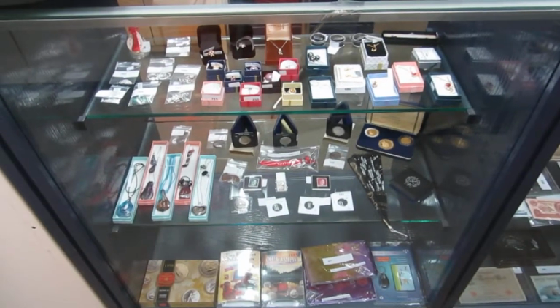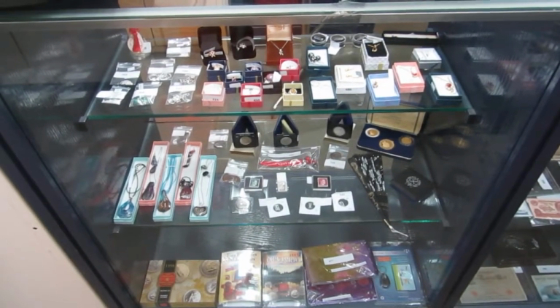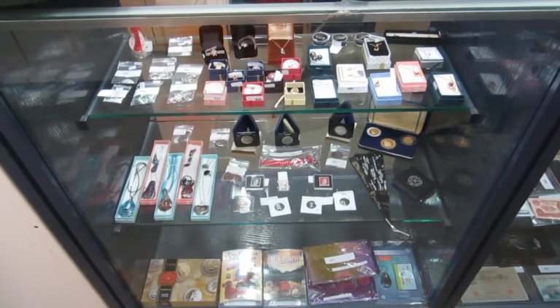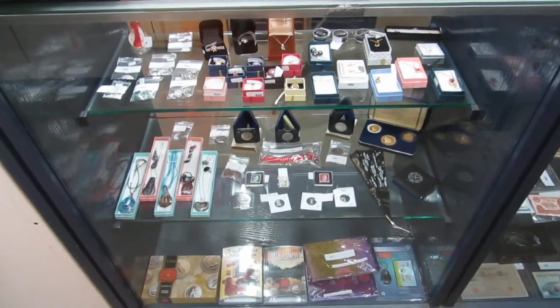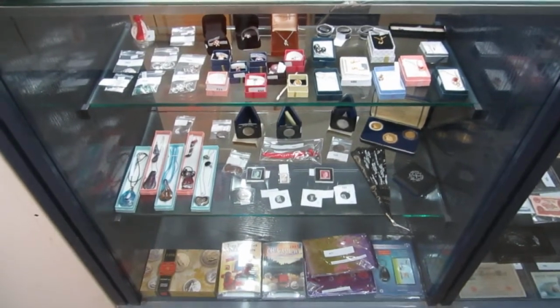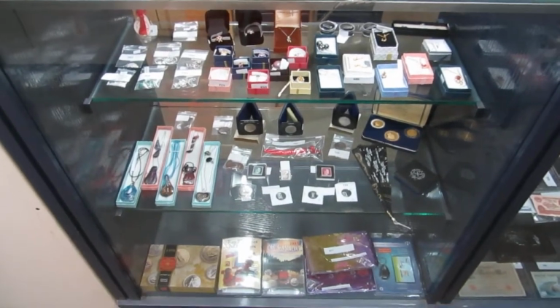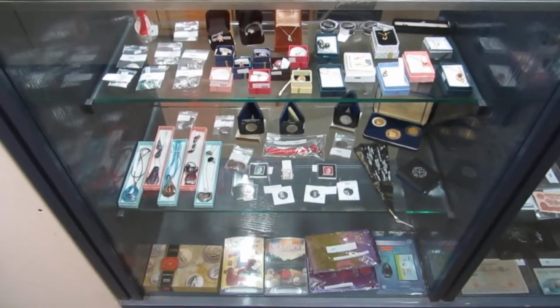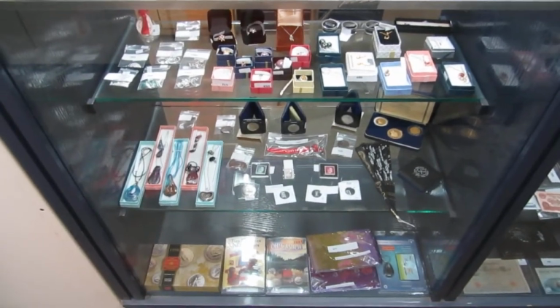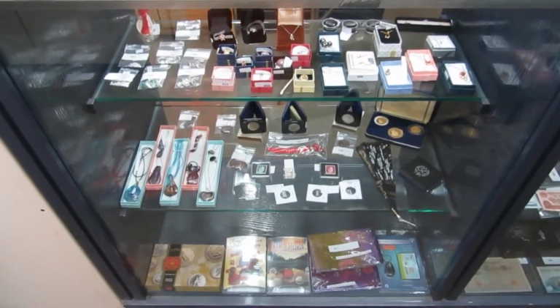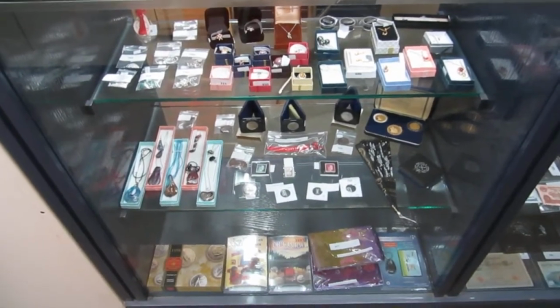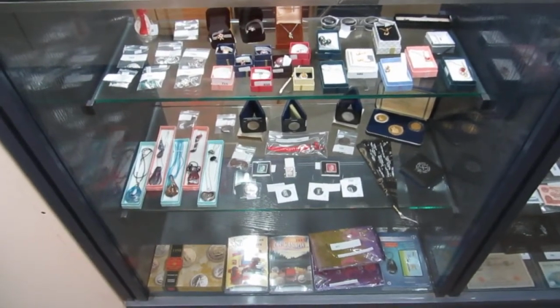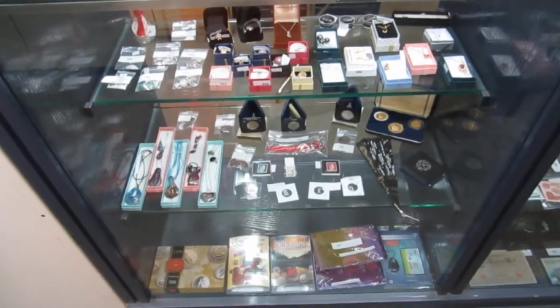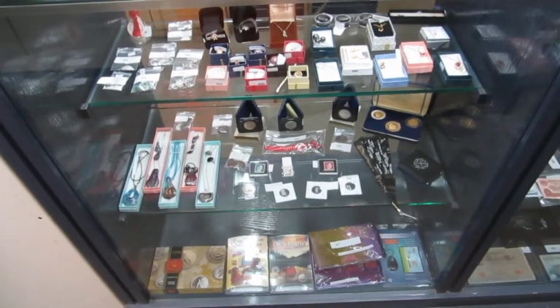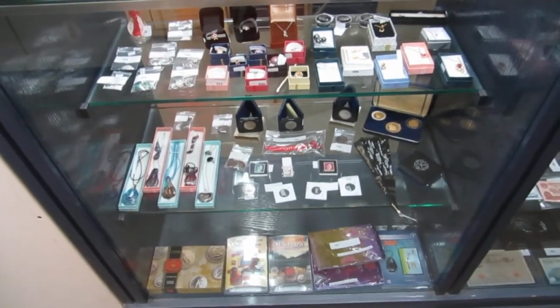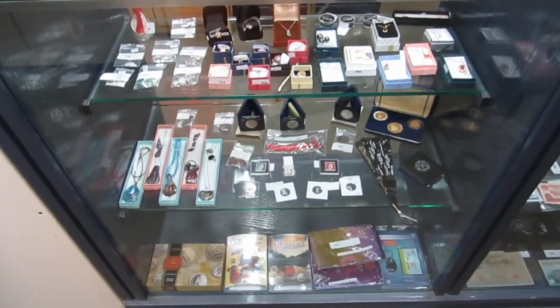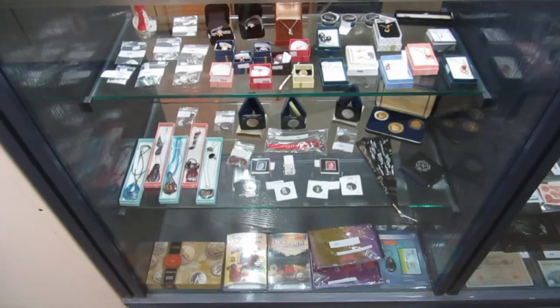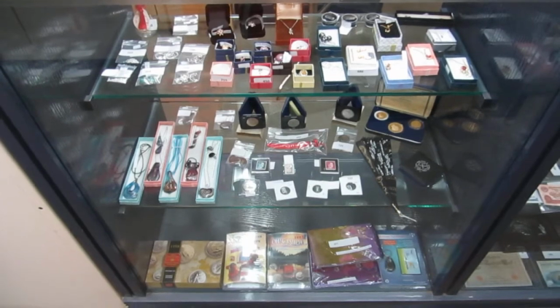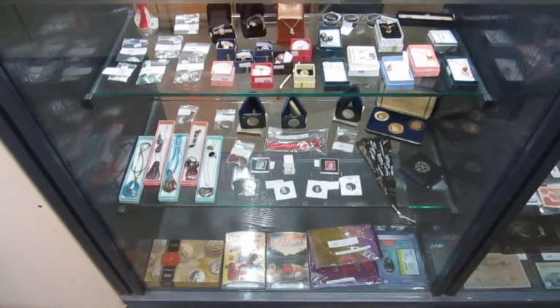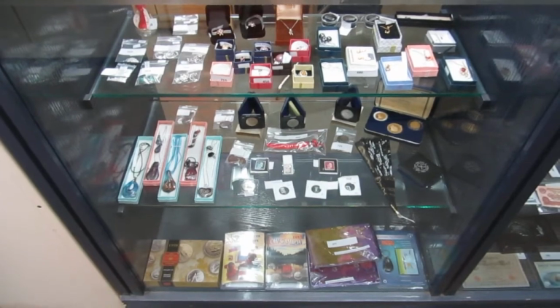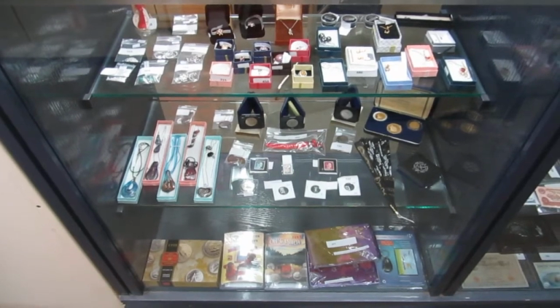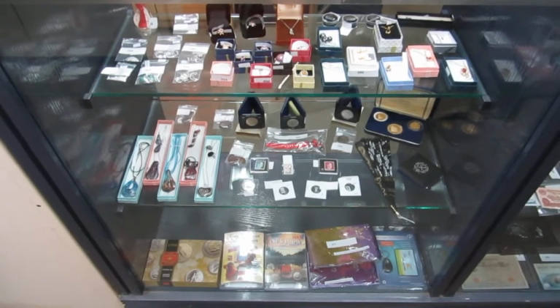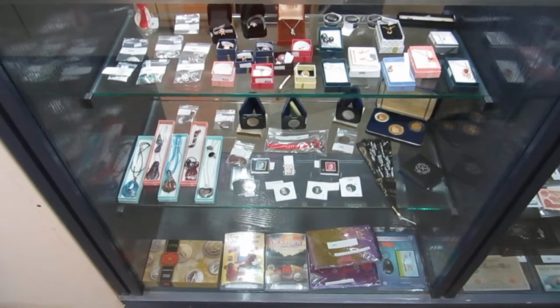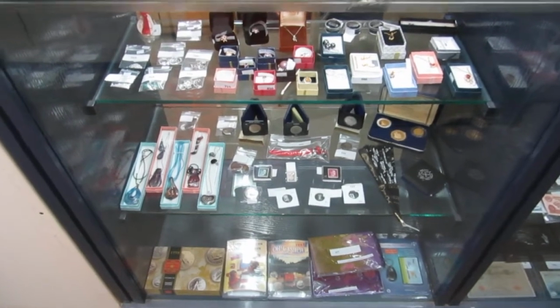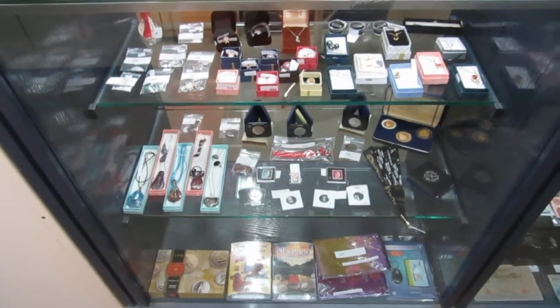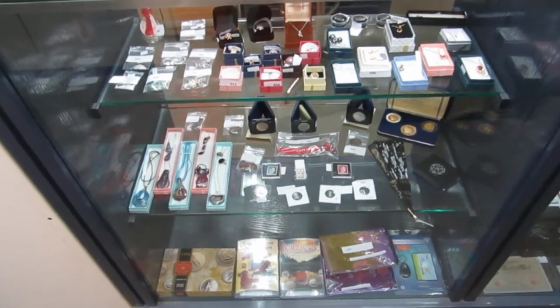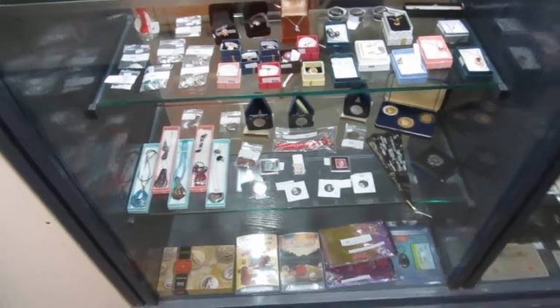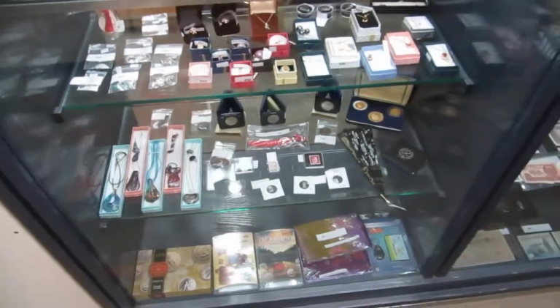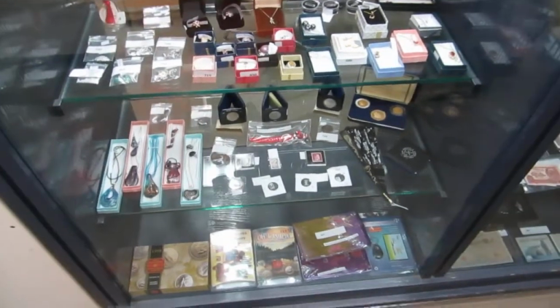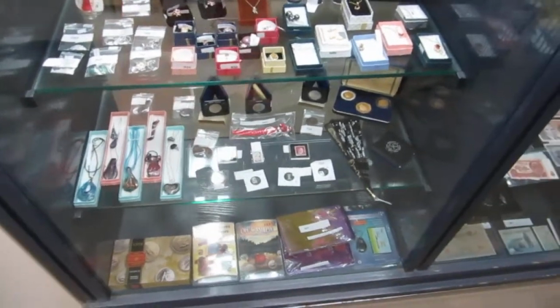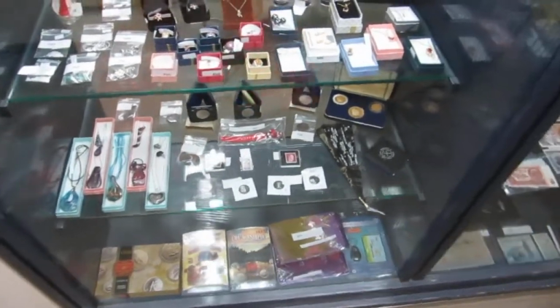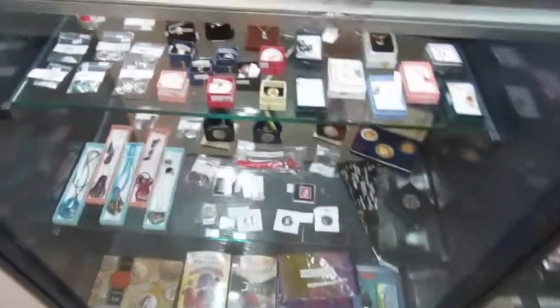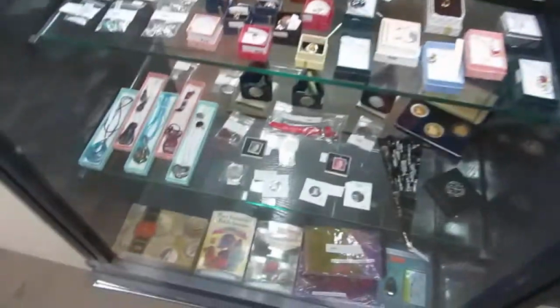Here we are for the August 21st Buckaroo Auctions auction walkthrough. Let's get to it — we've got lots to cover.